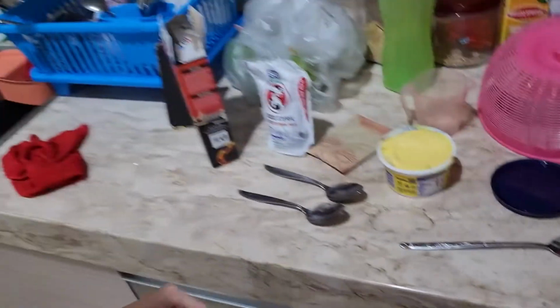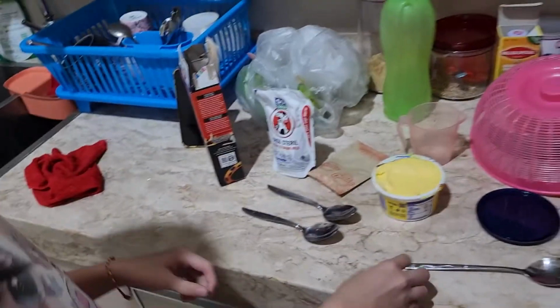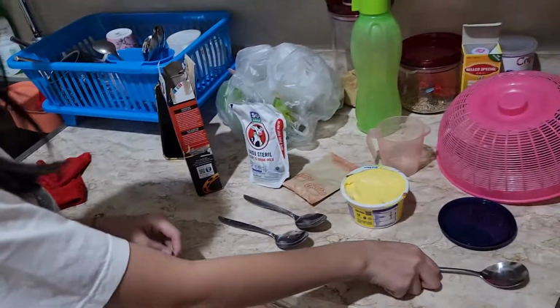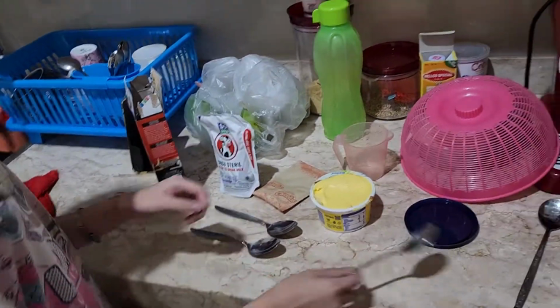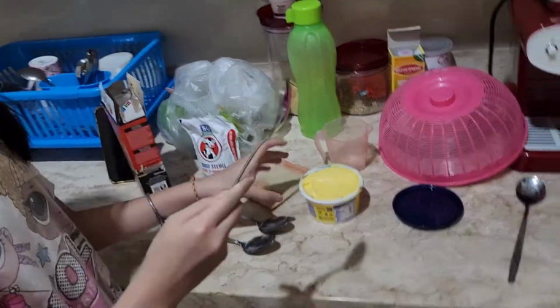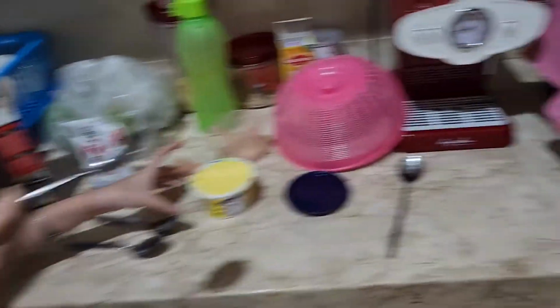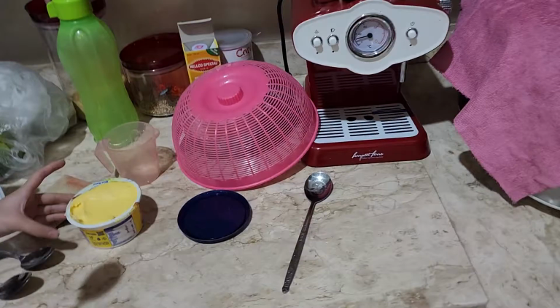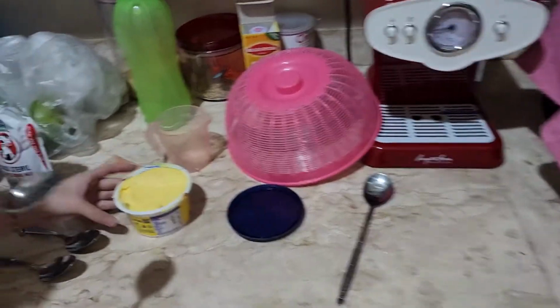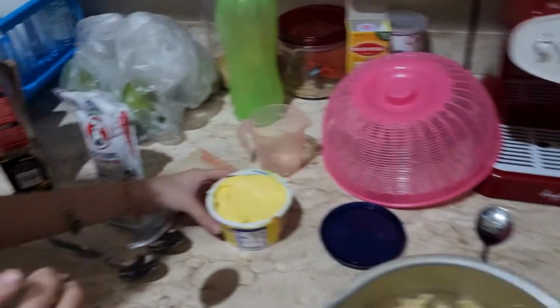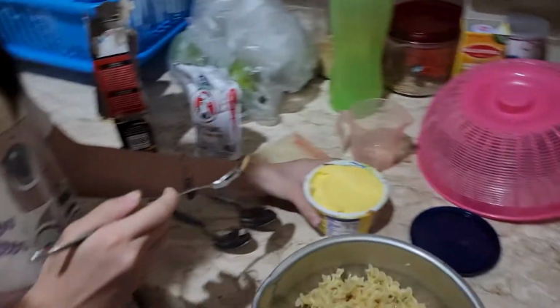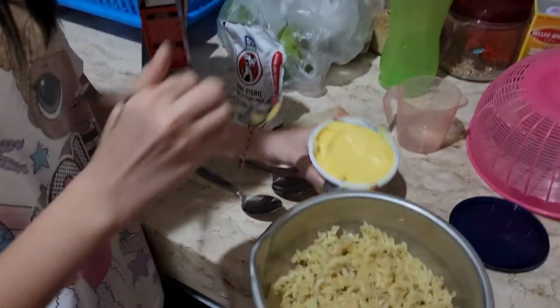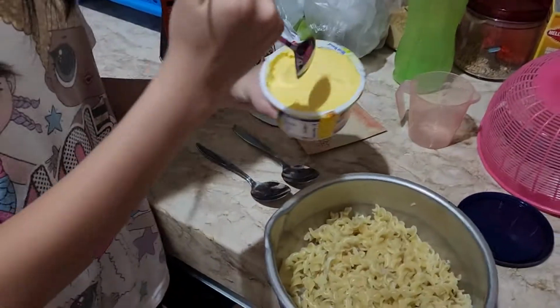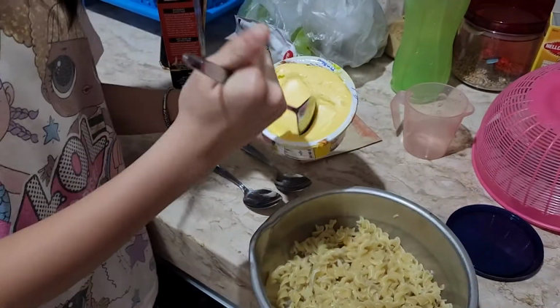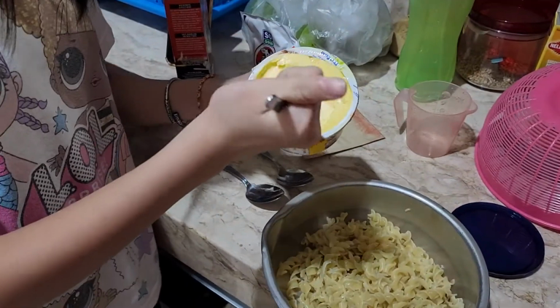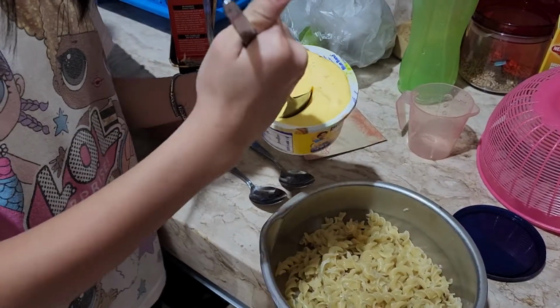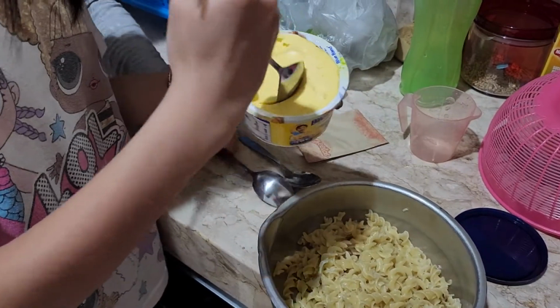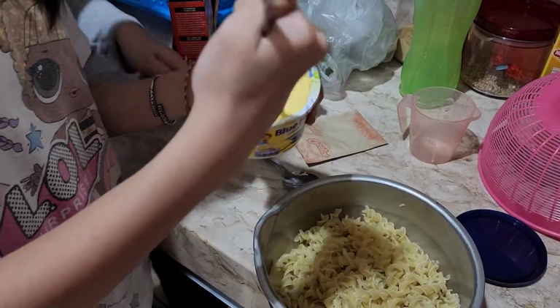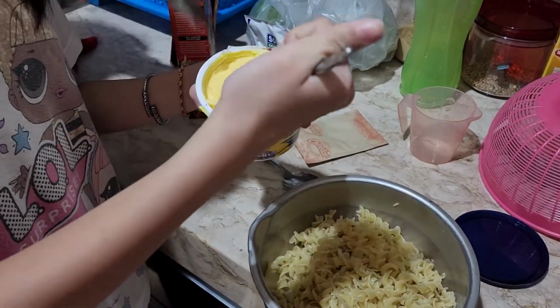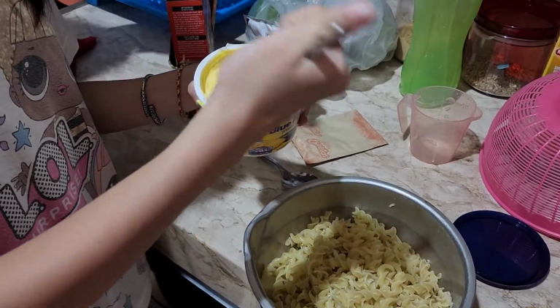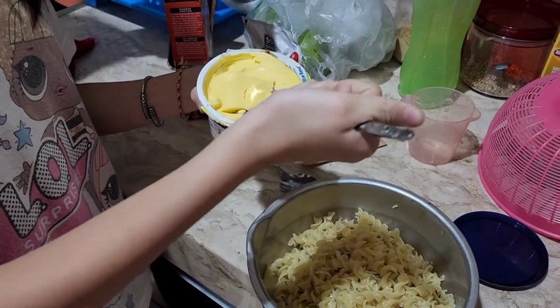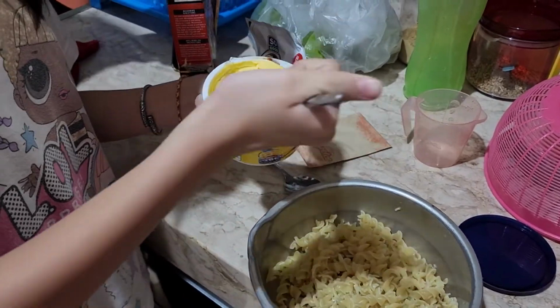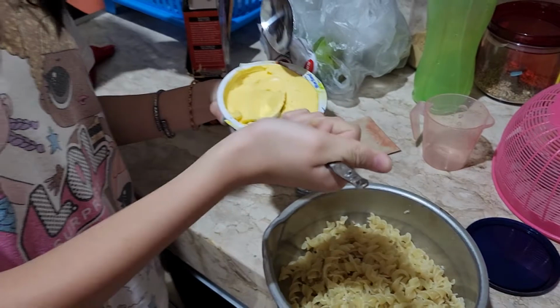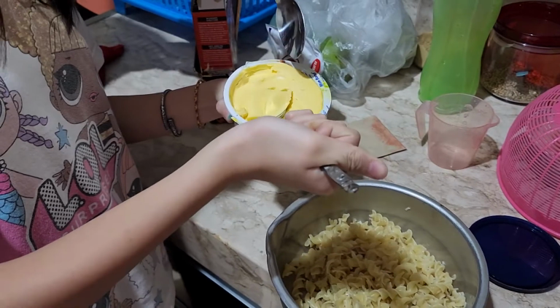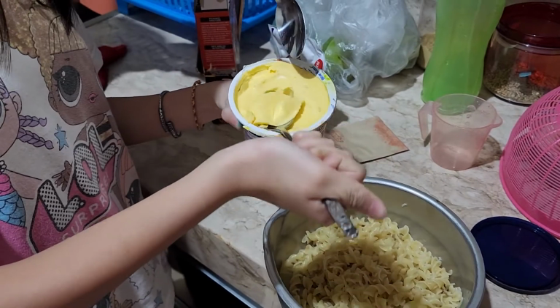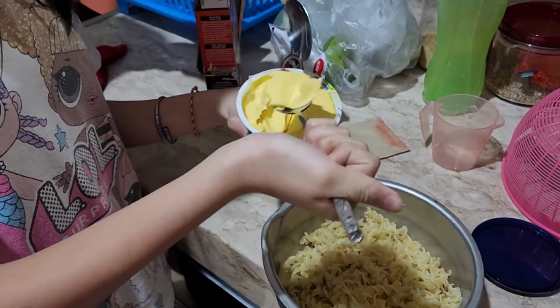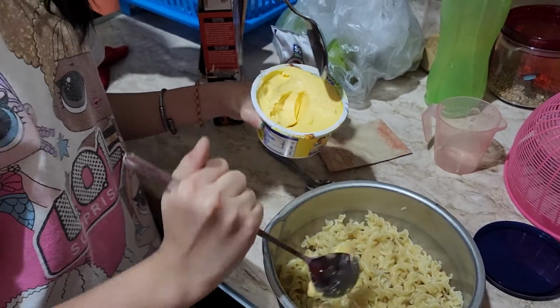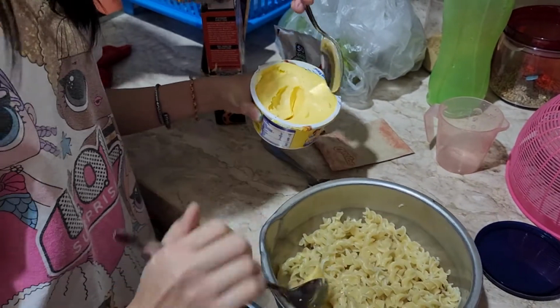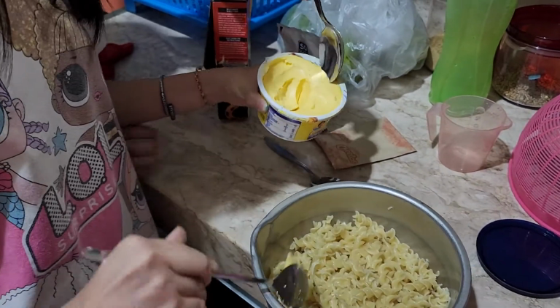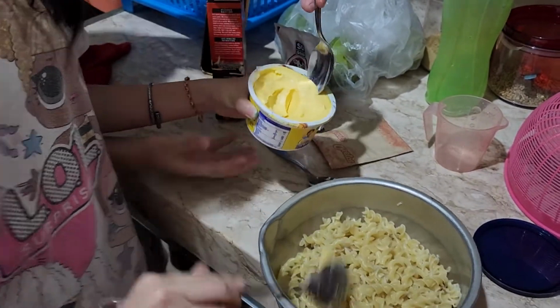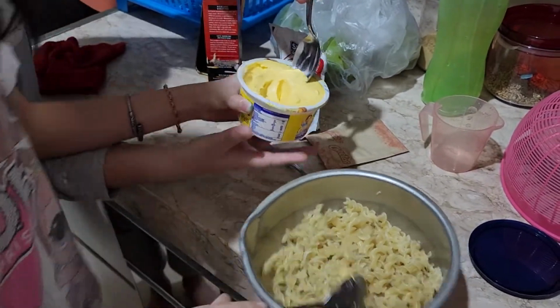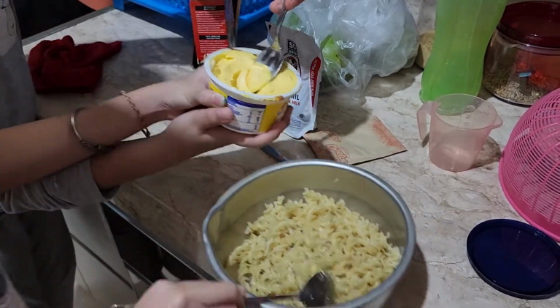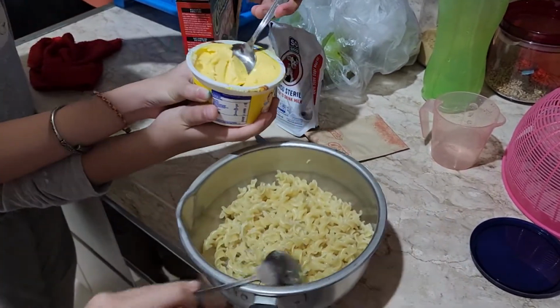Then we take 2 tablespoons of margarine. Me too, I'll help! 1... 2.